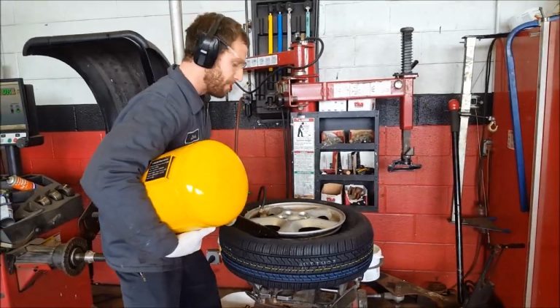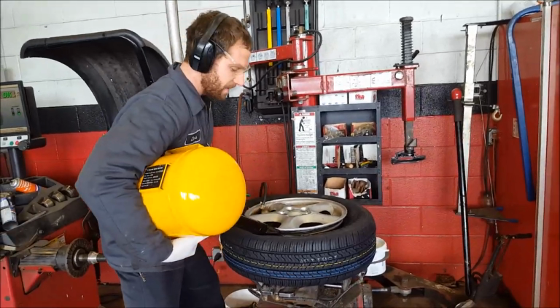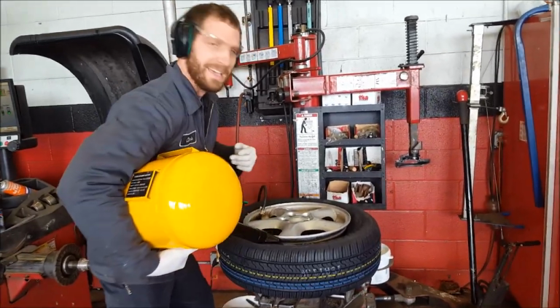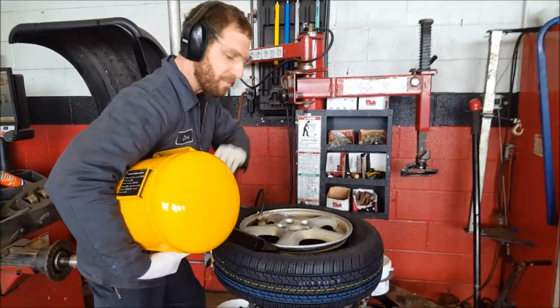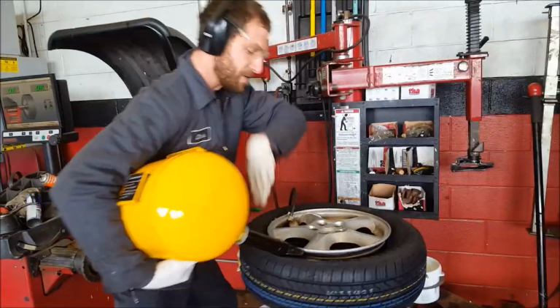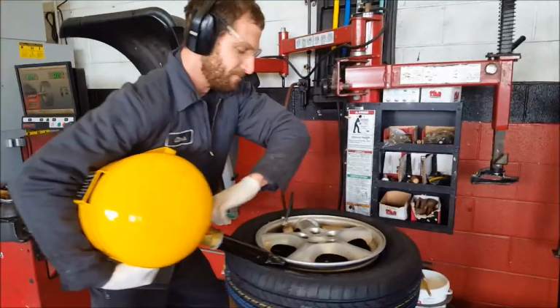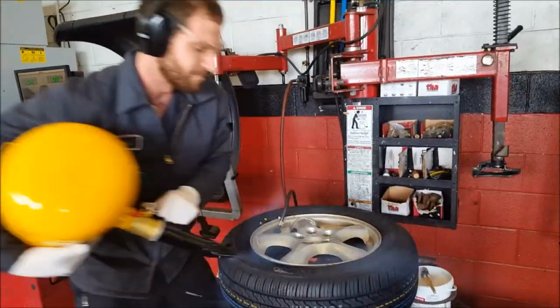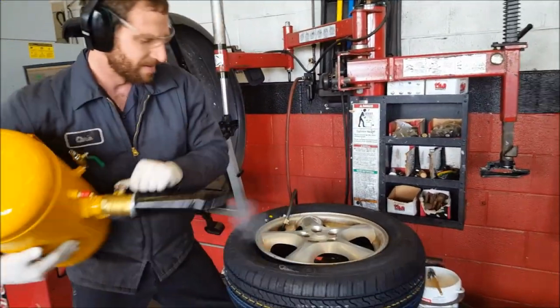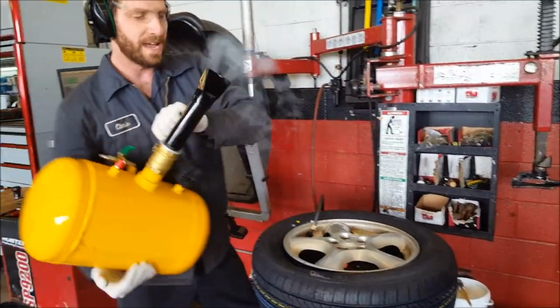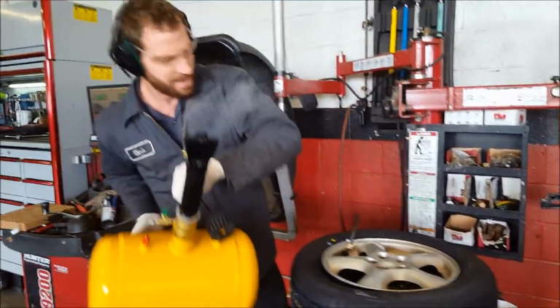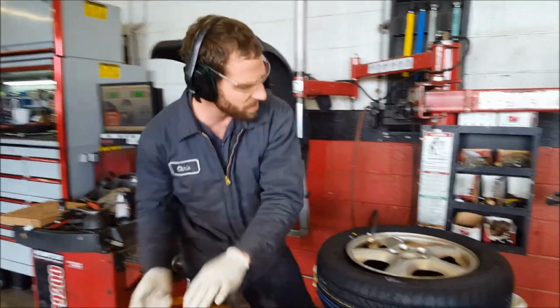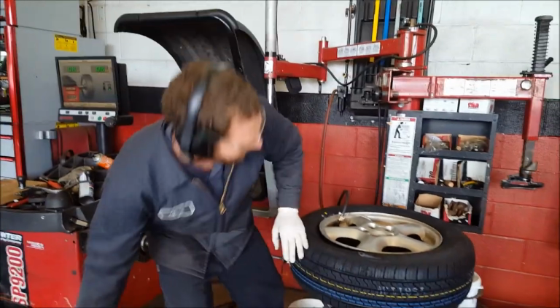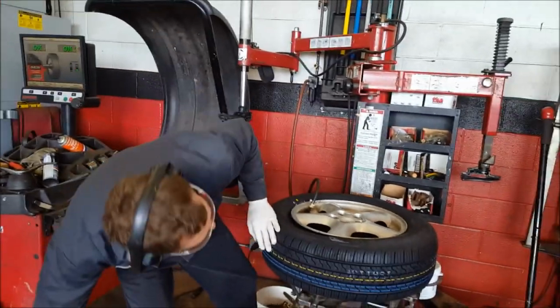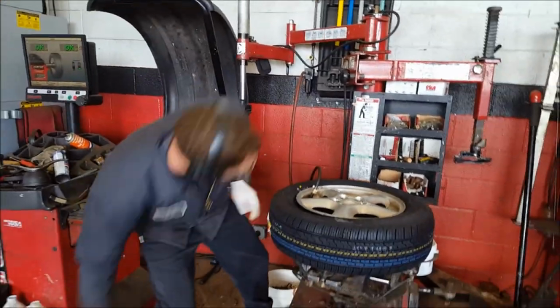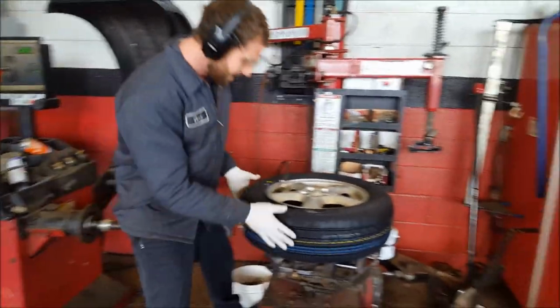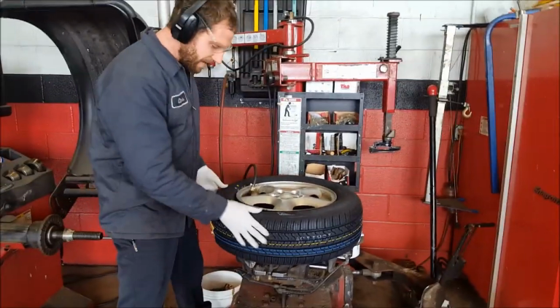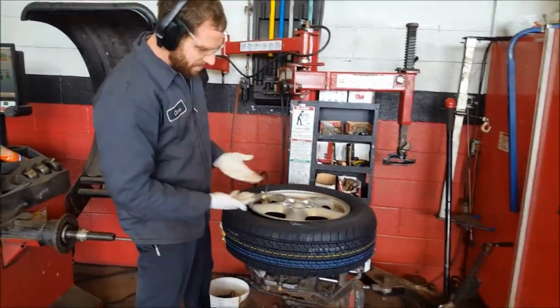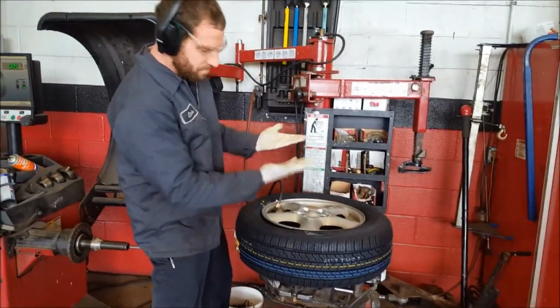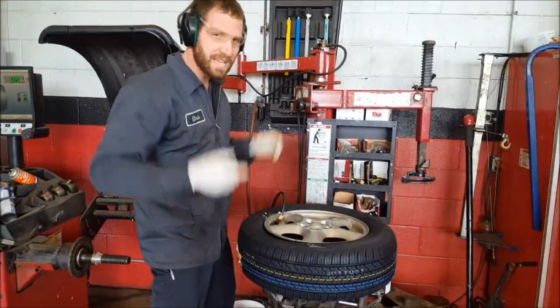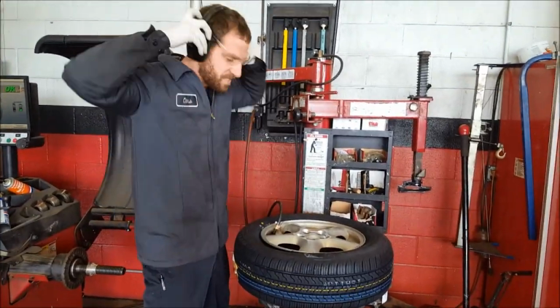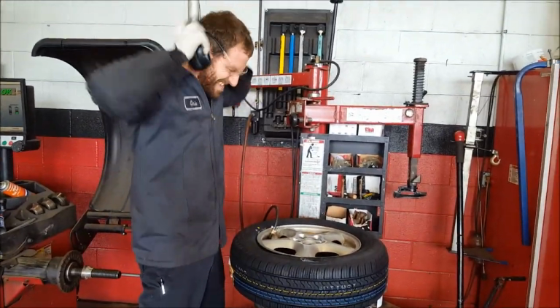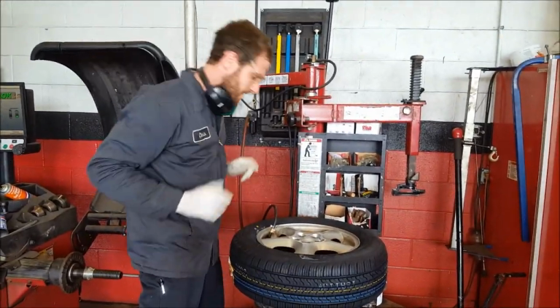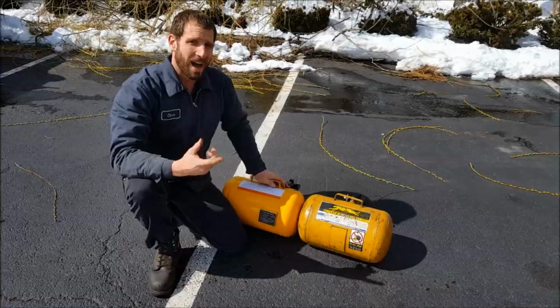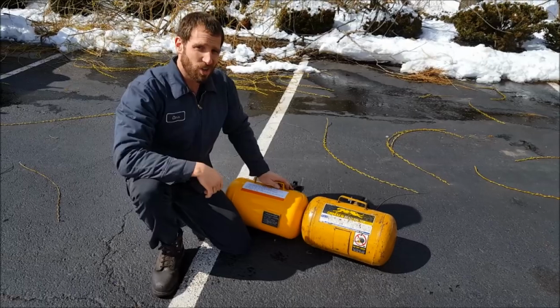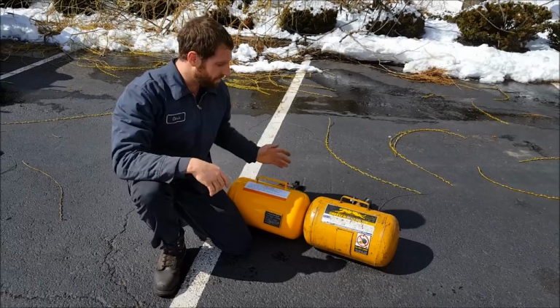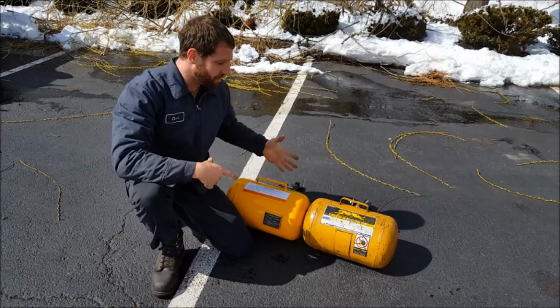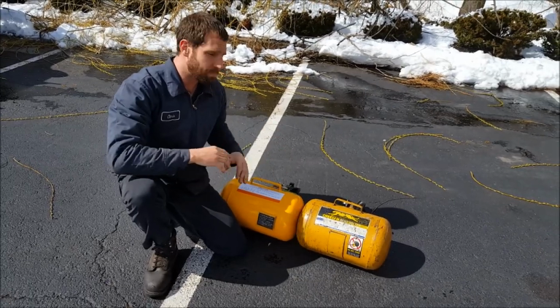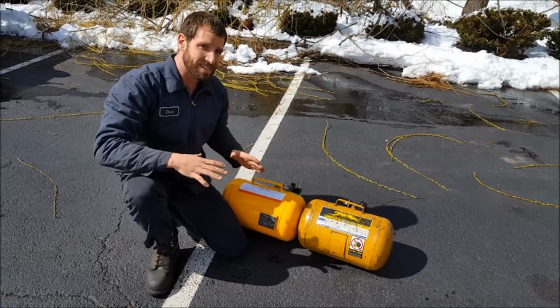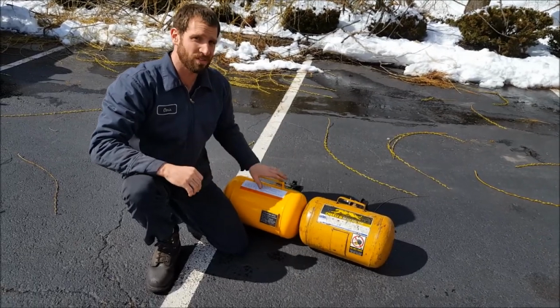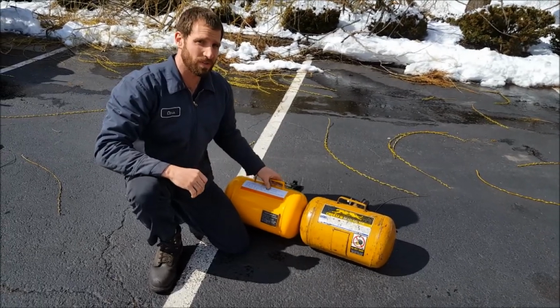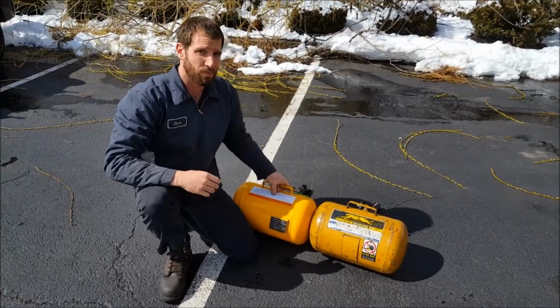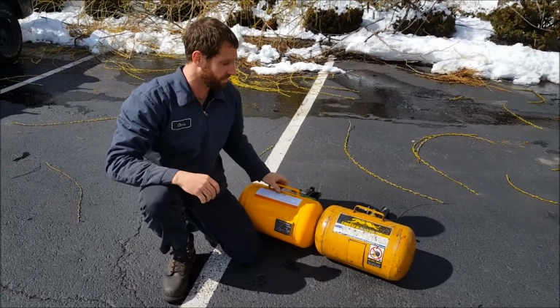So basically — earmuffs — and it works just like that. It brings the tire up to seated. All right, so let's talk about a few of the differences besides the $130 price difference.